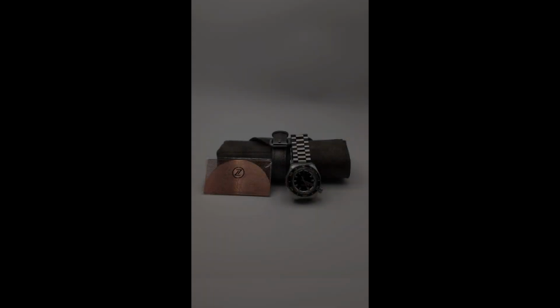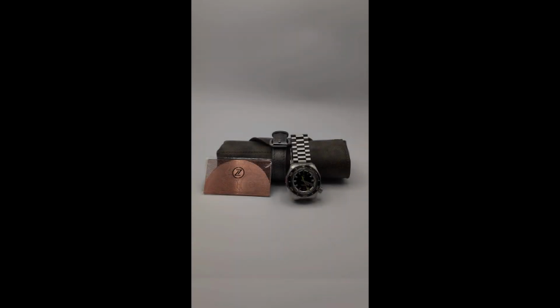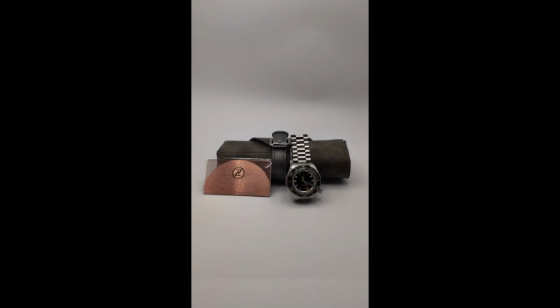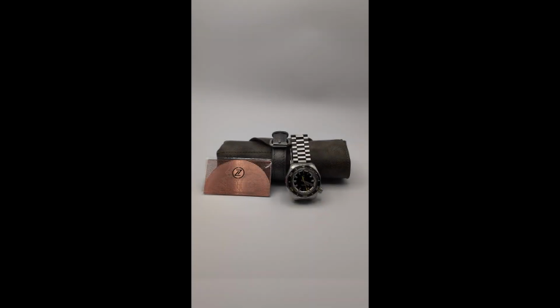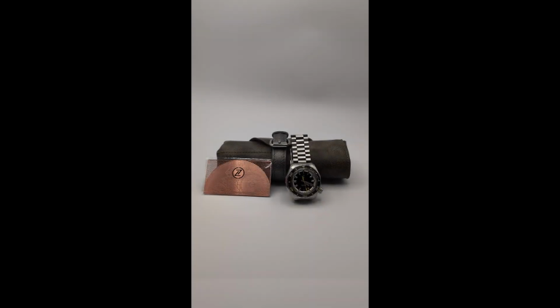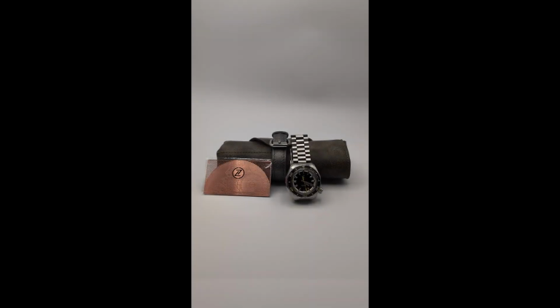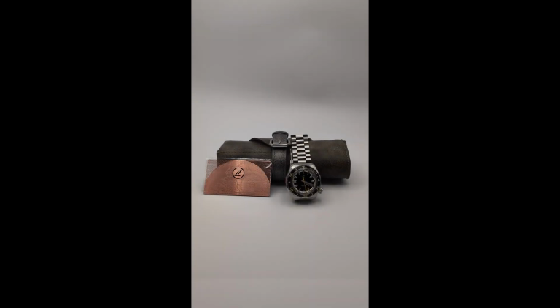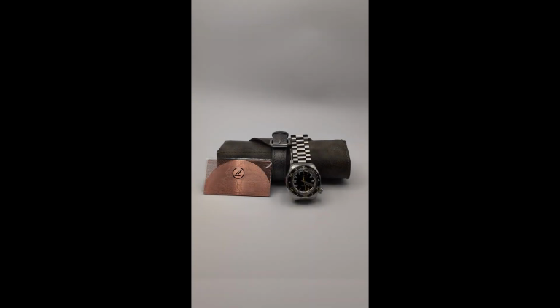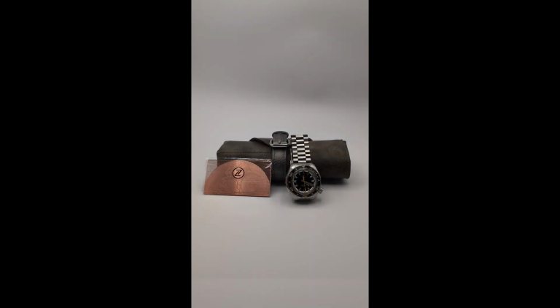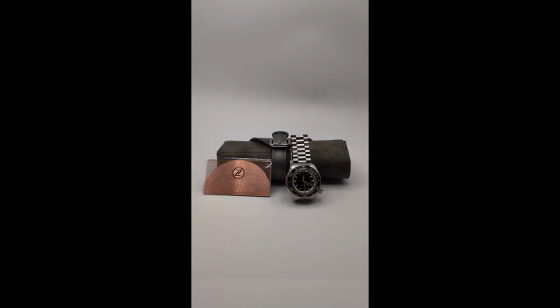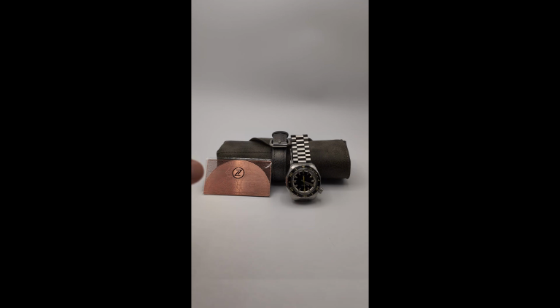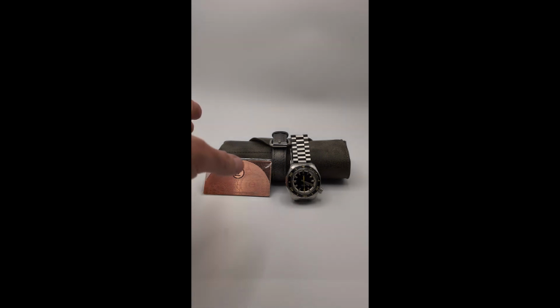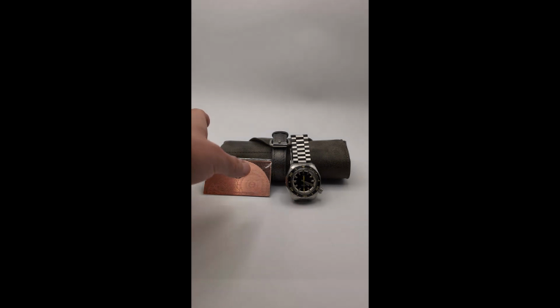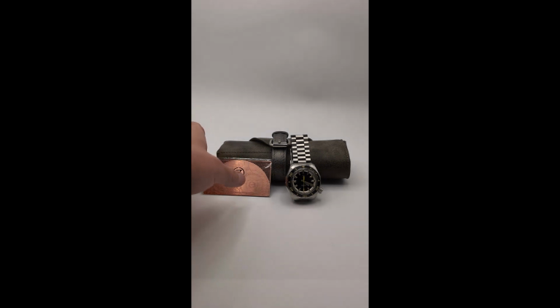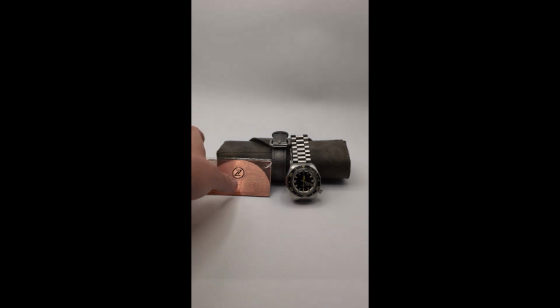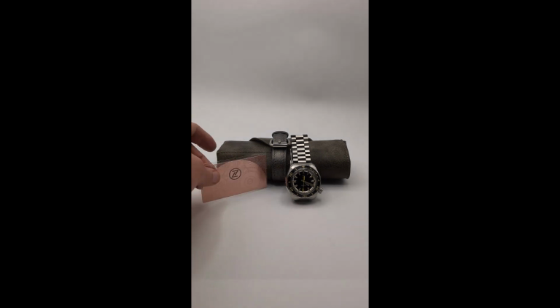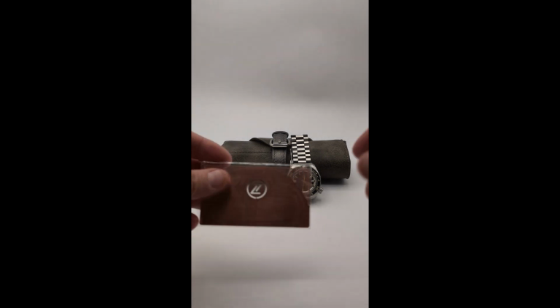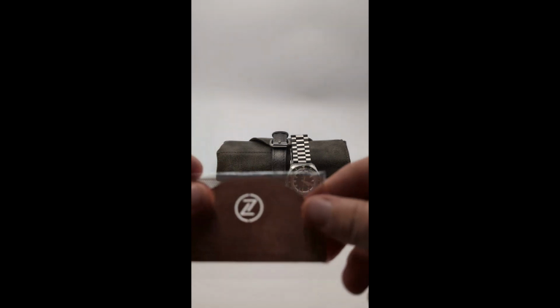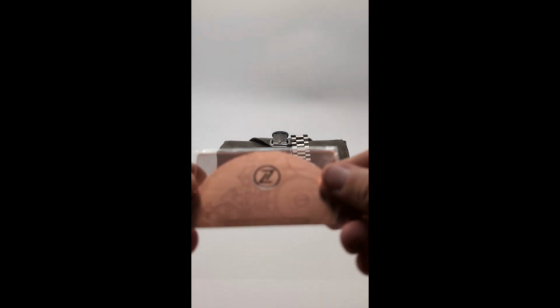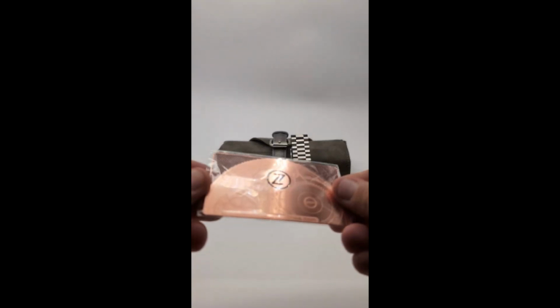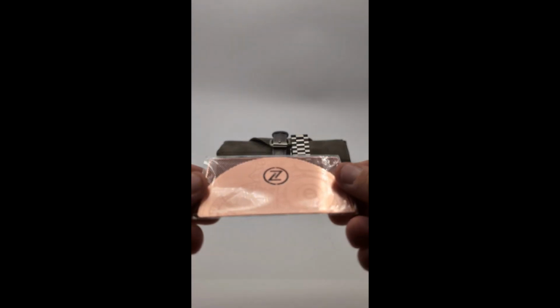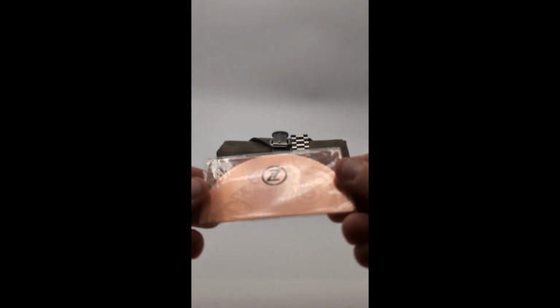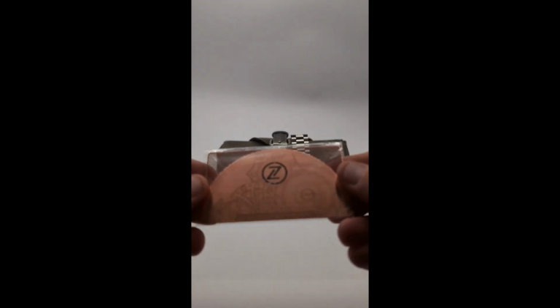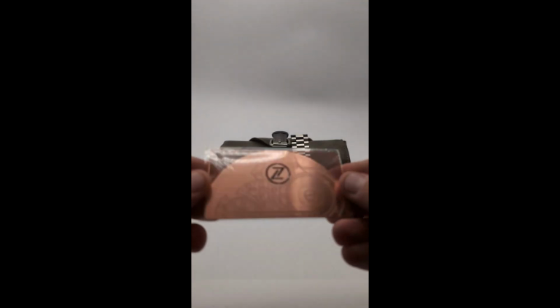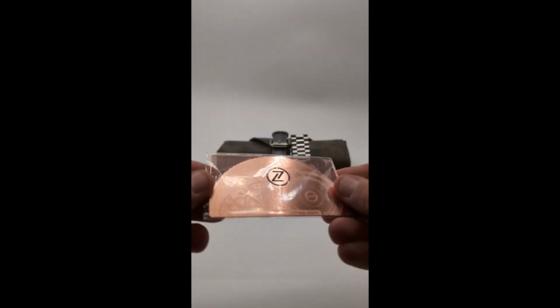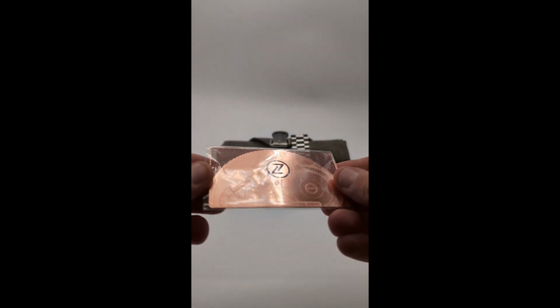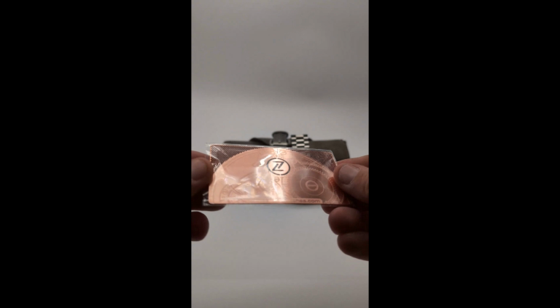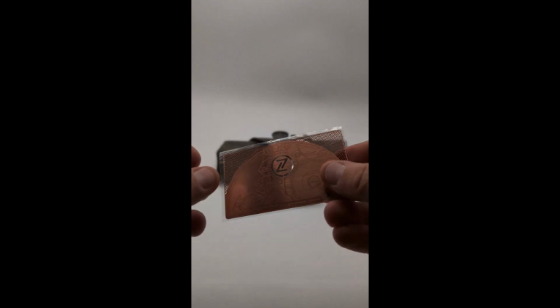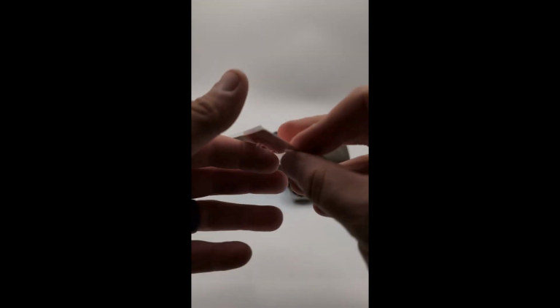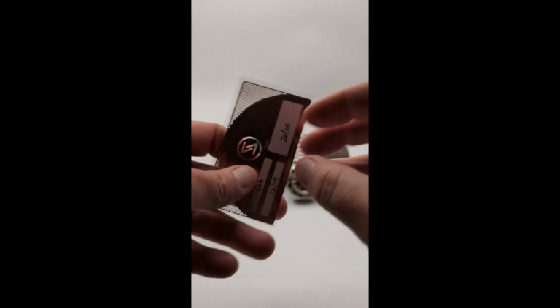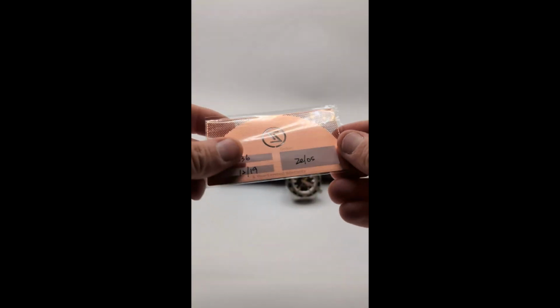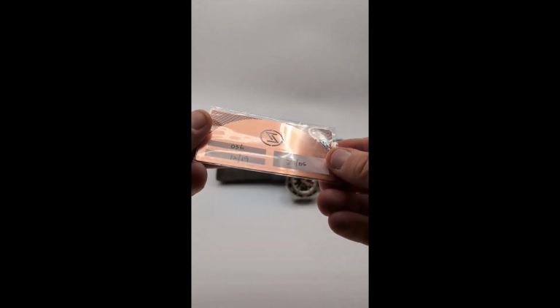Hey guys, welcome back to Small Seconds, where we review watches for the regular person. If you're new here, make sure to hit that subscribe button and ring the bell so you won't miss any of our upcoming videos.